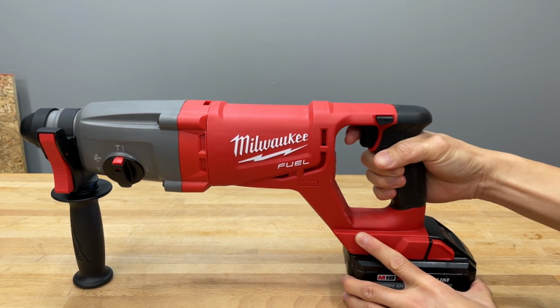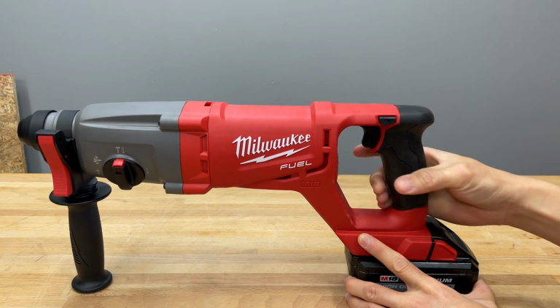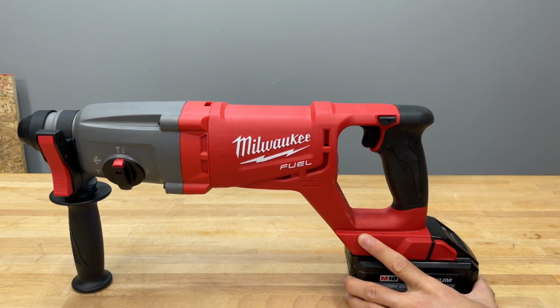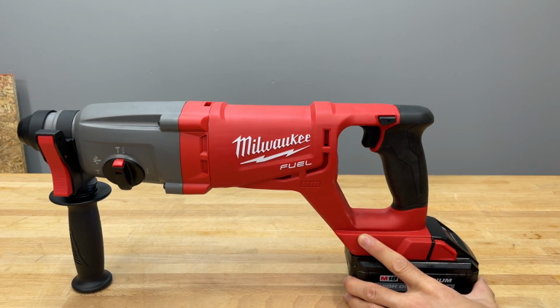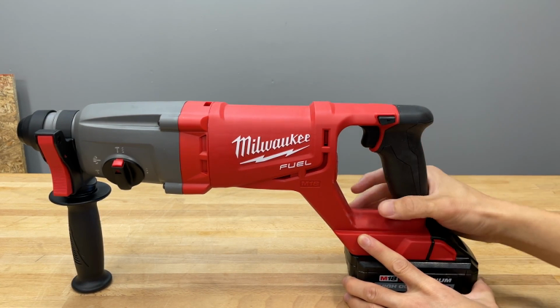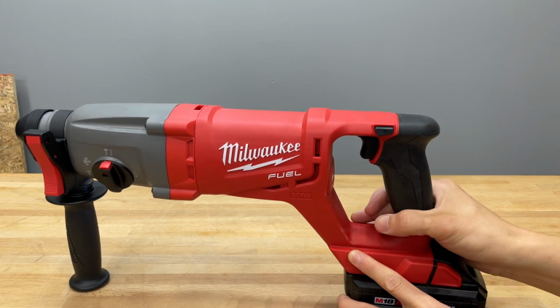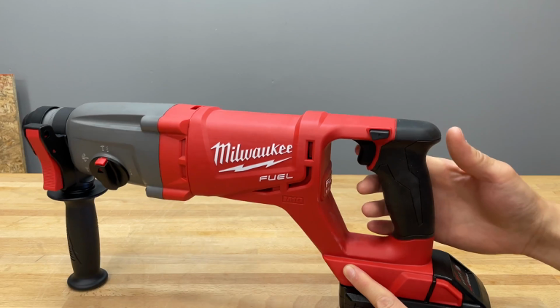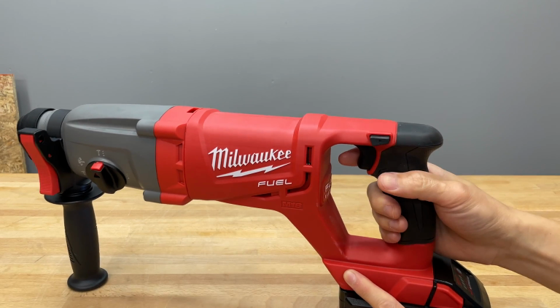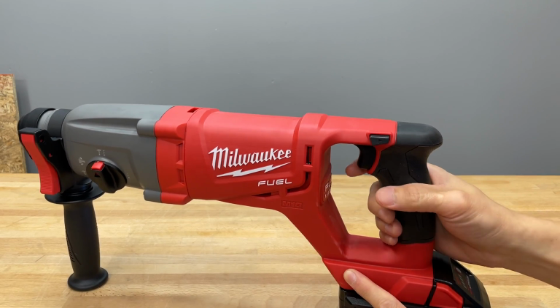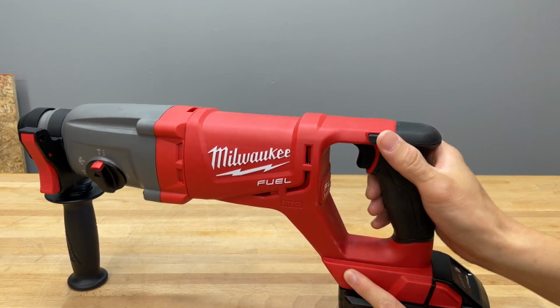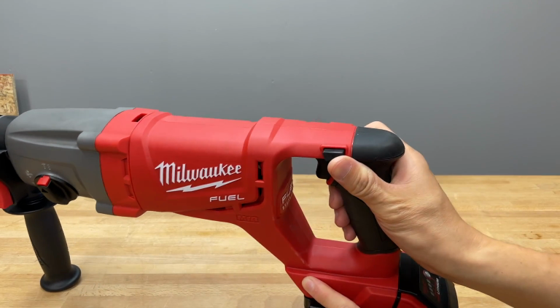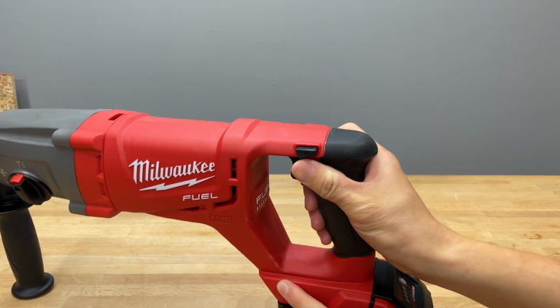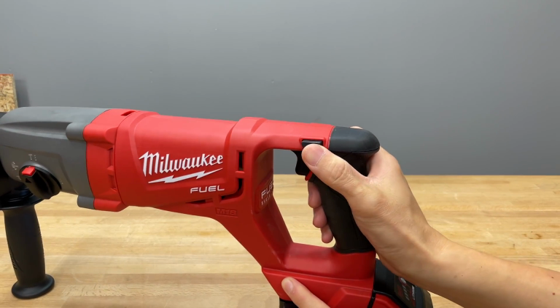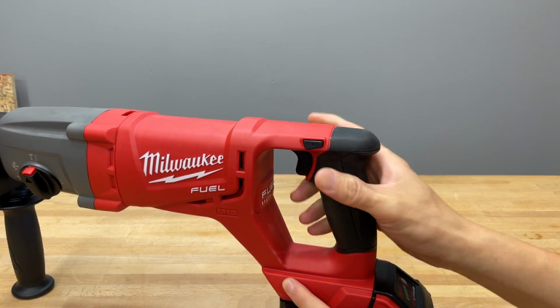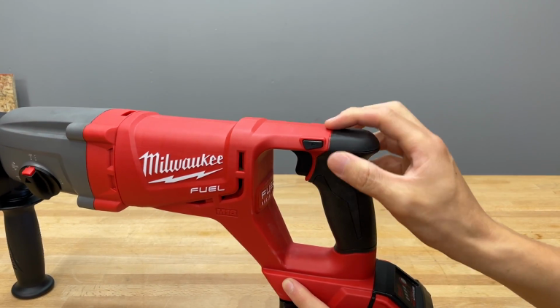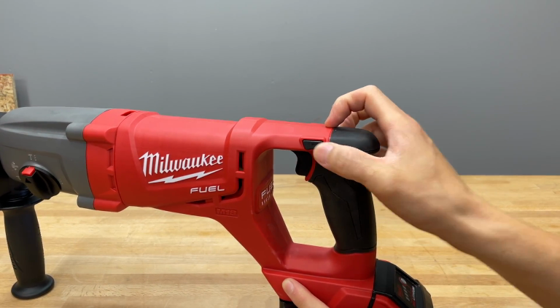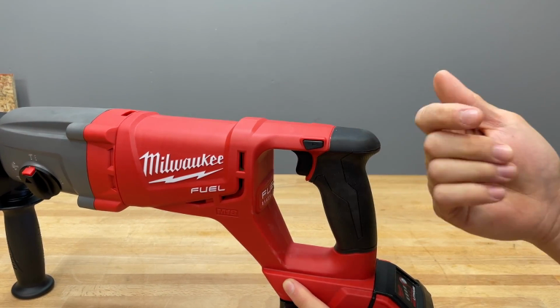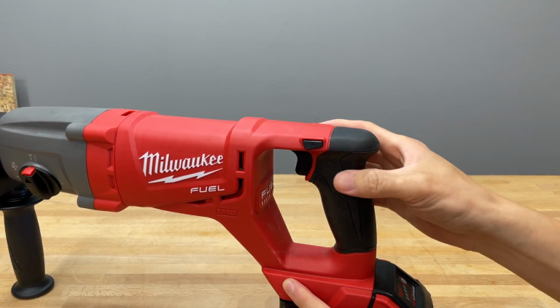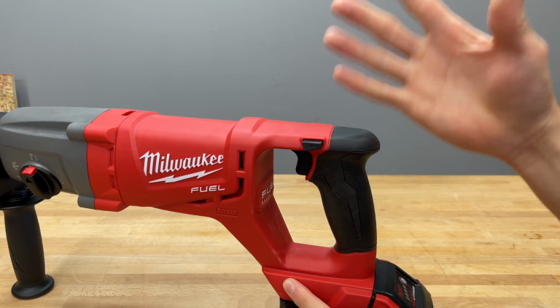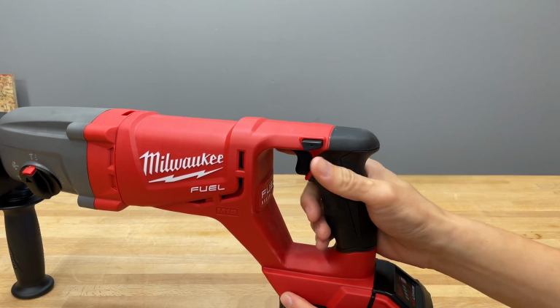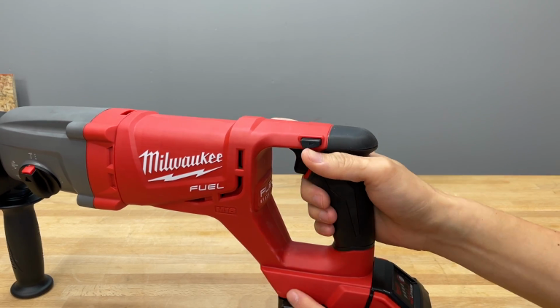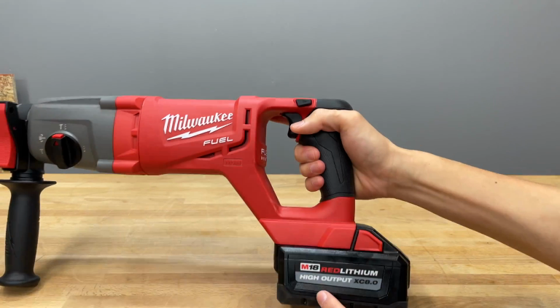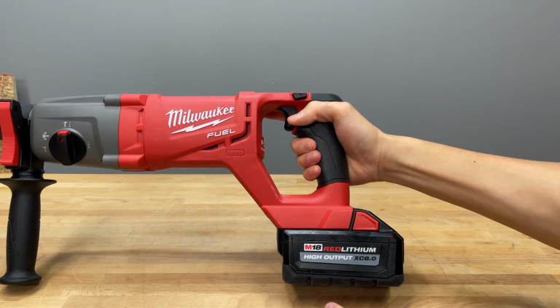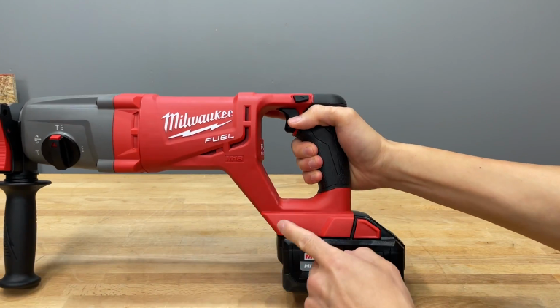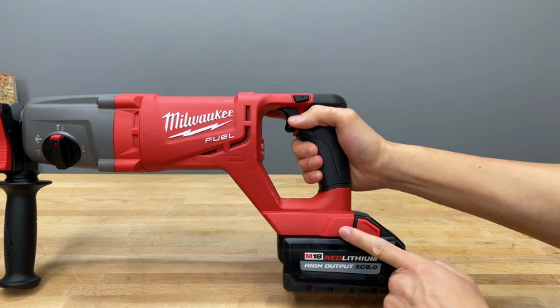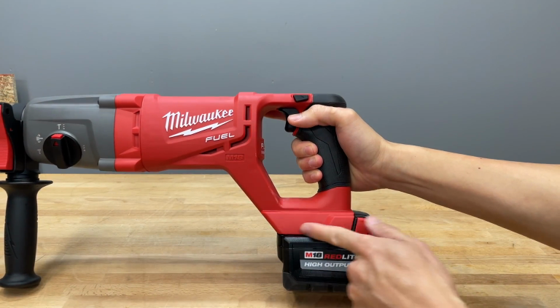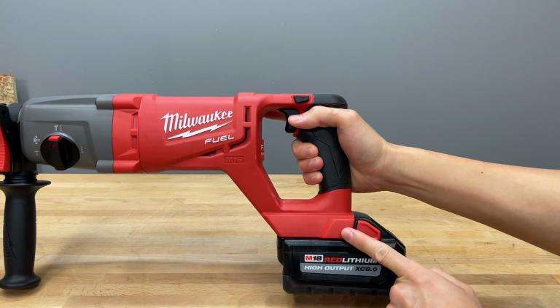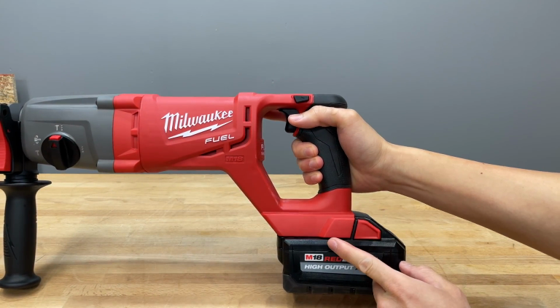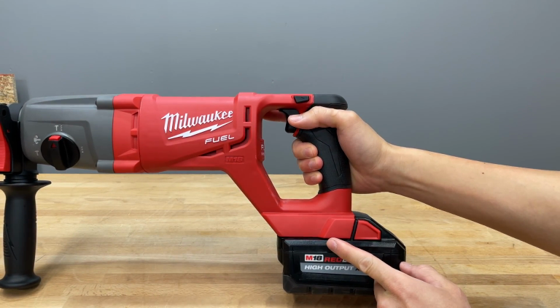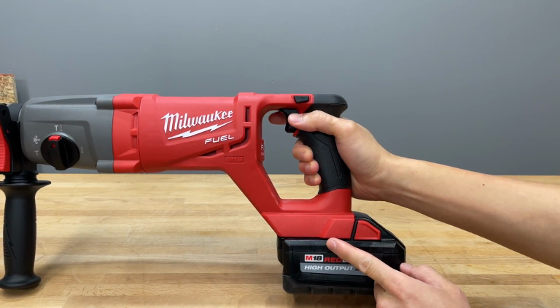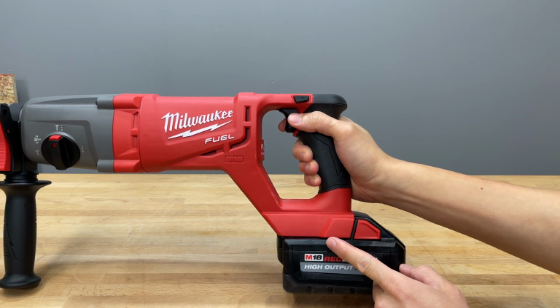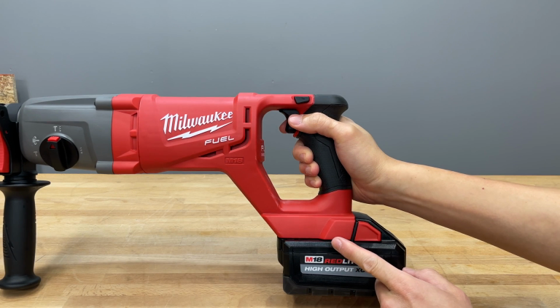Here's the single-finger variable speed trigger — the variable speed trigger works pretty well, no issues there. There's also a forward/reverse selector, which is pretty standard with no issues there either.